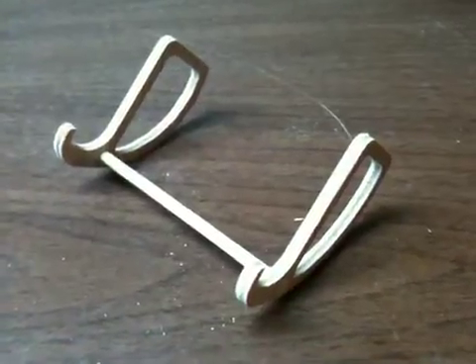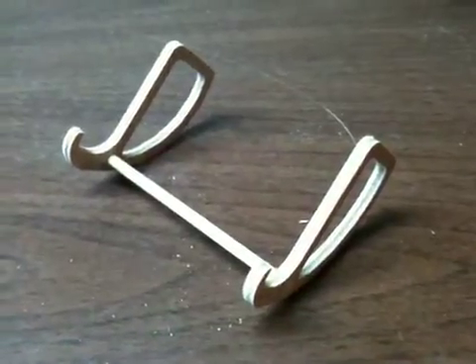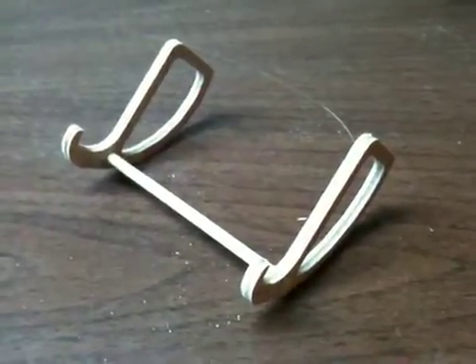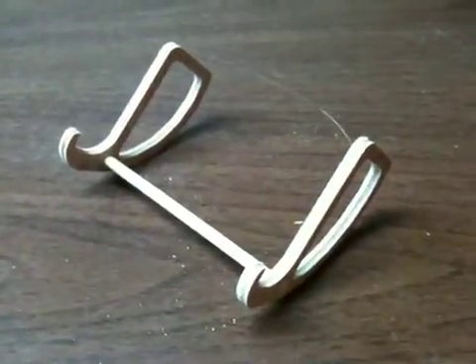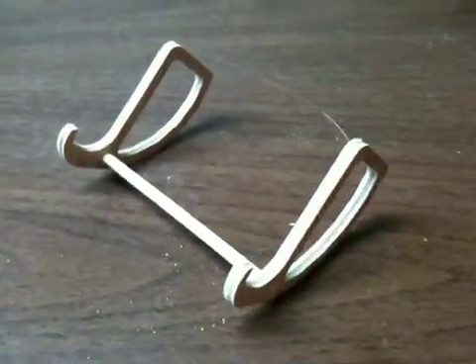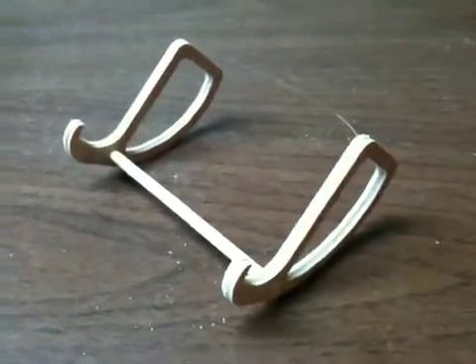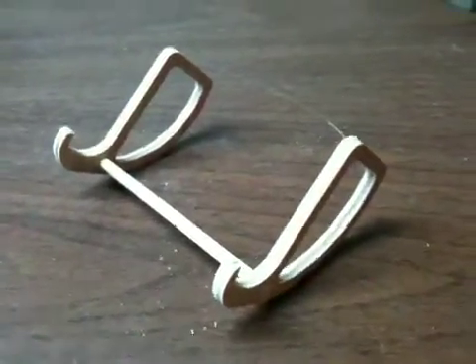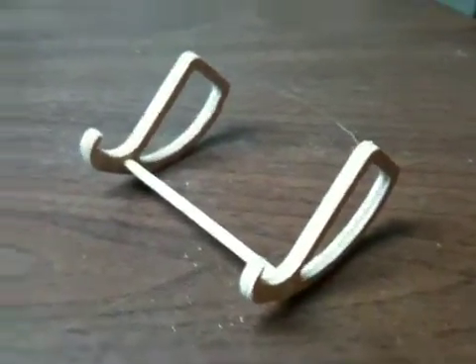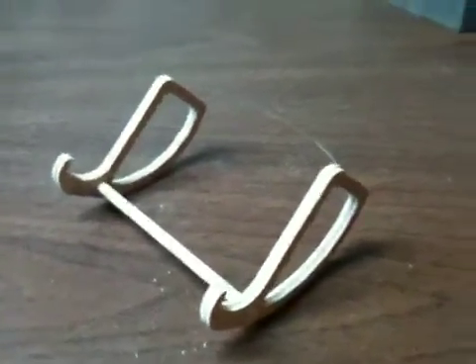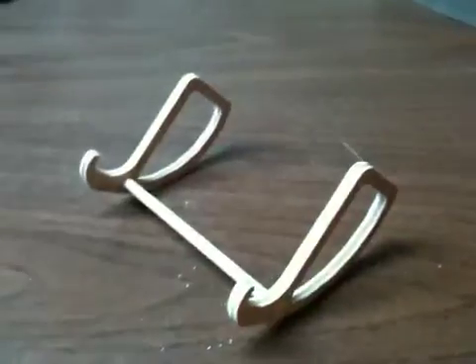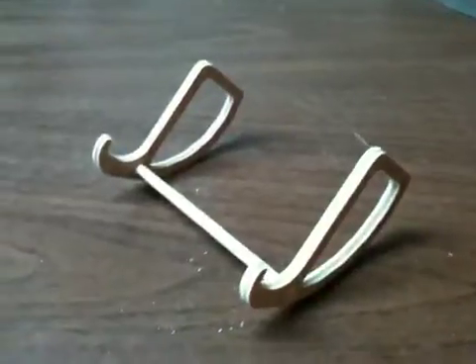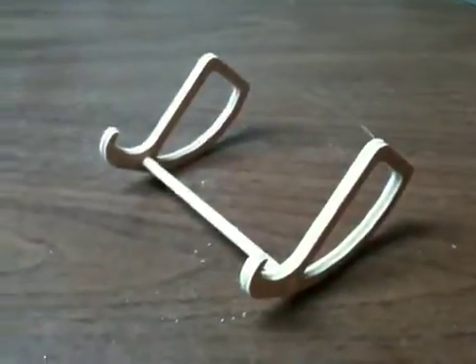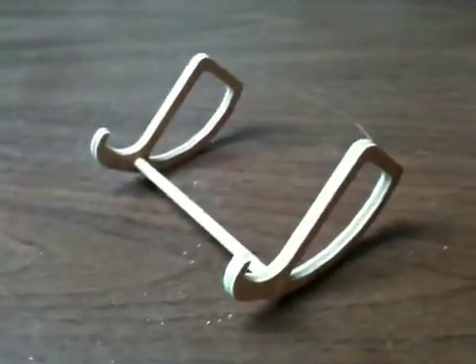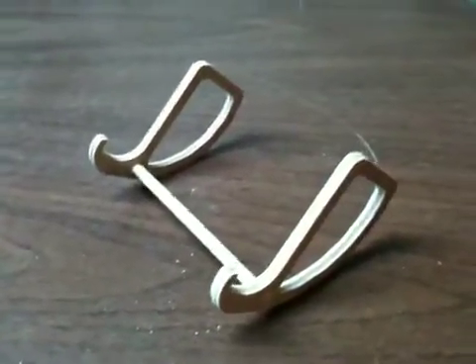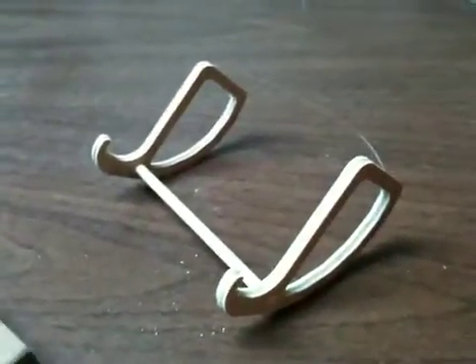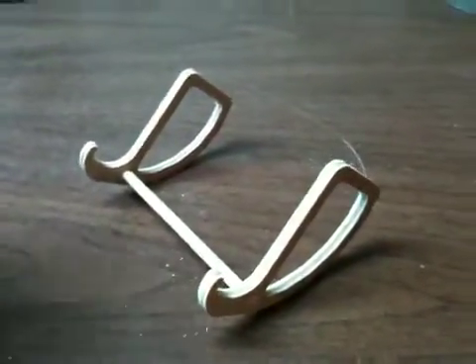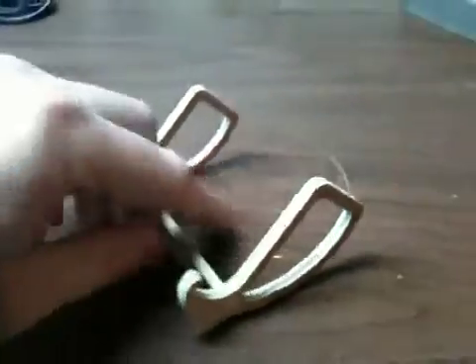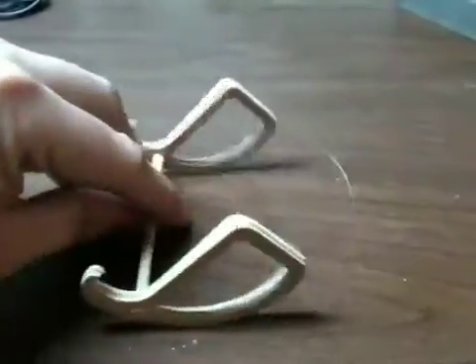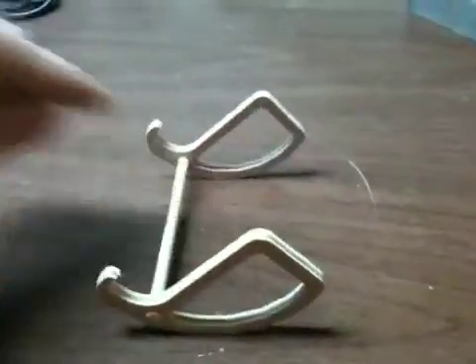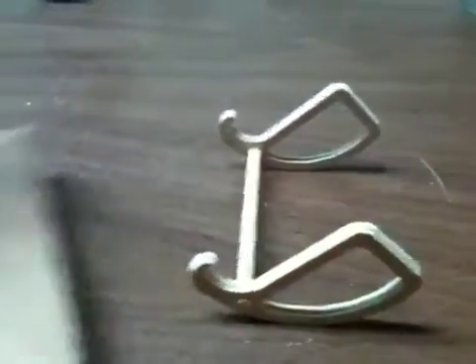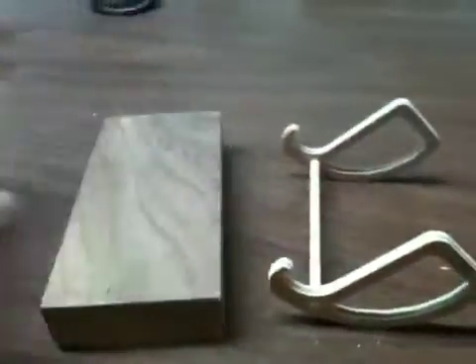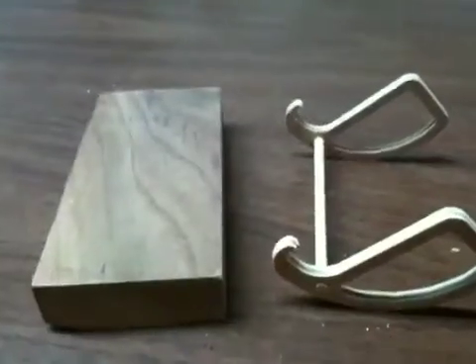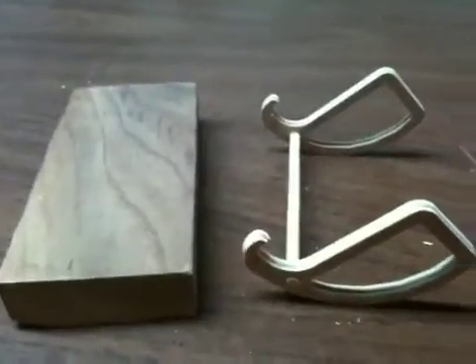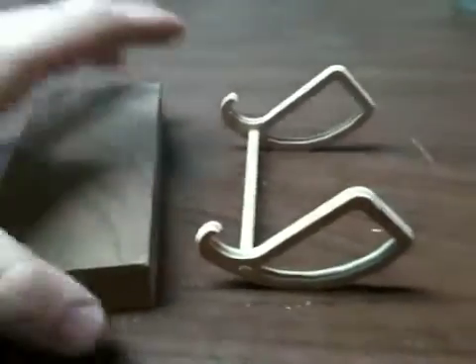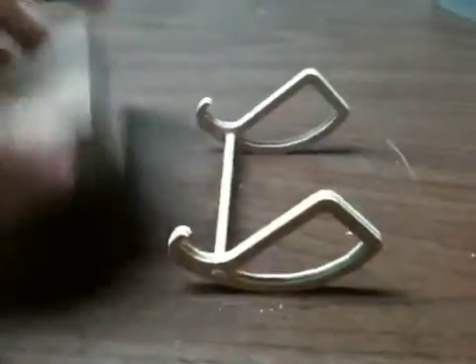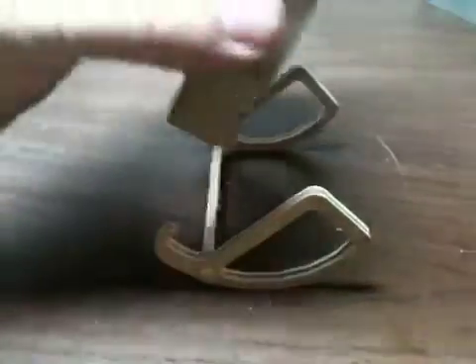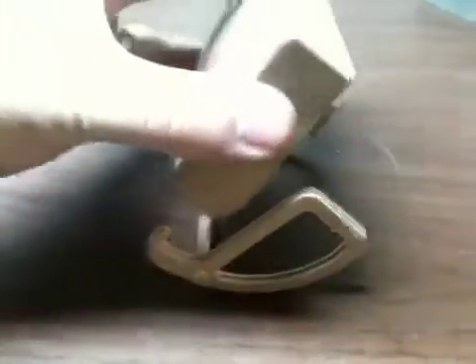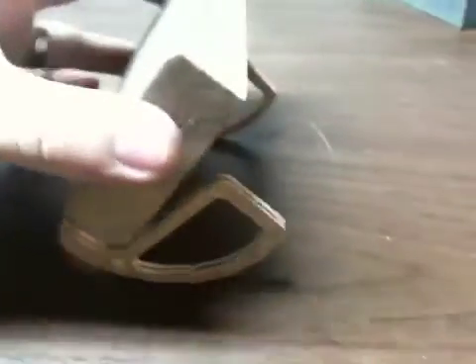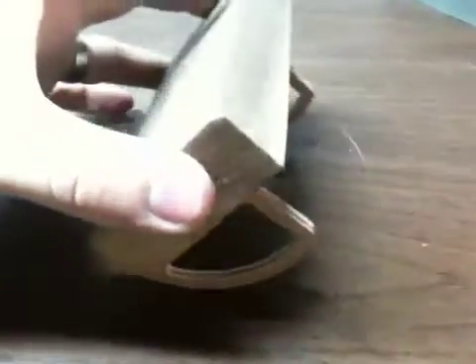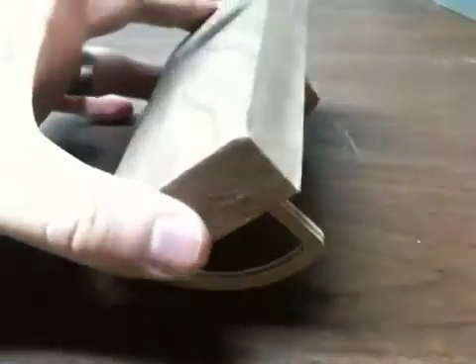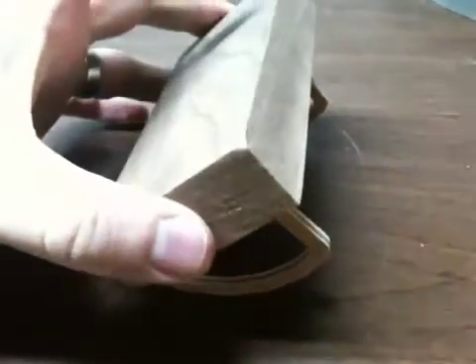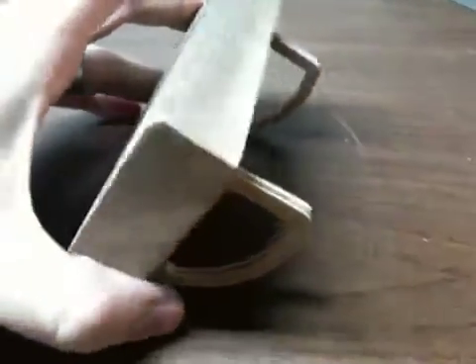Hey, this is Engineer with my iPhone stand. I just whipped this up. Of course, I'm using the iPhone to video it, so I can't really show you too much. I've got this block of wood here that will simulate my iPhone. Let me place it in the stand.